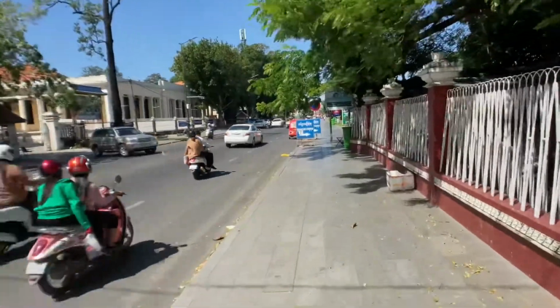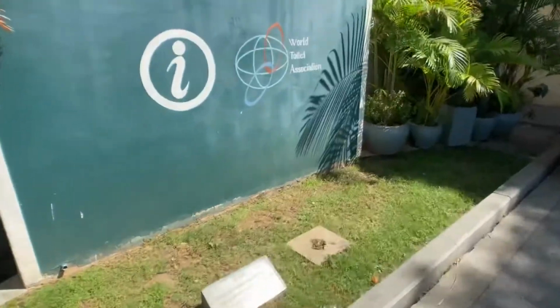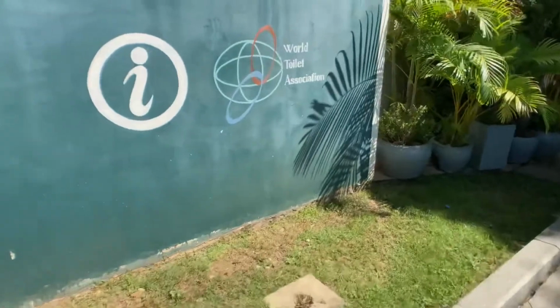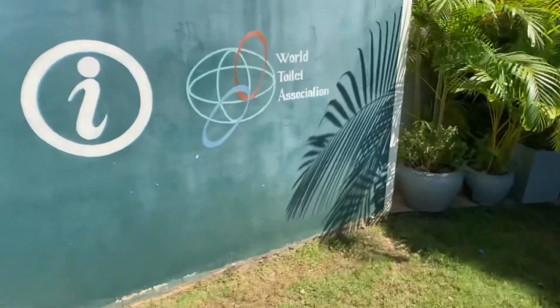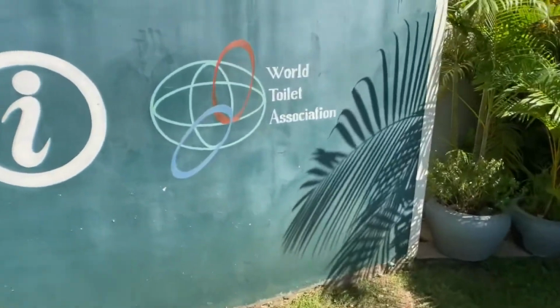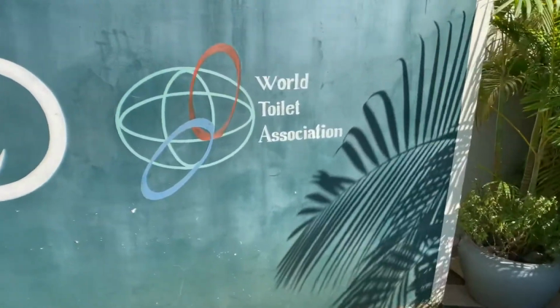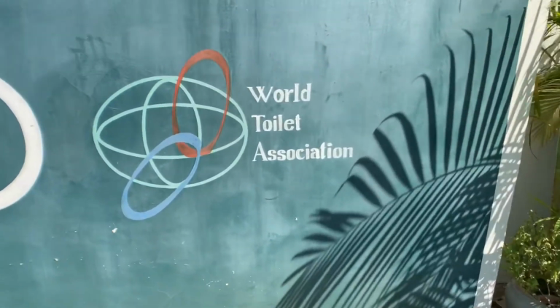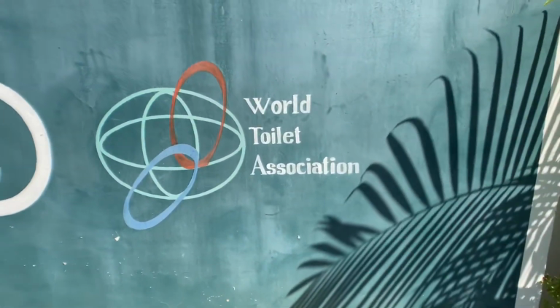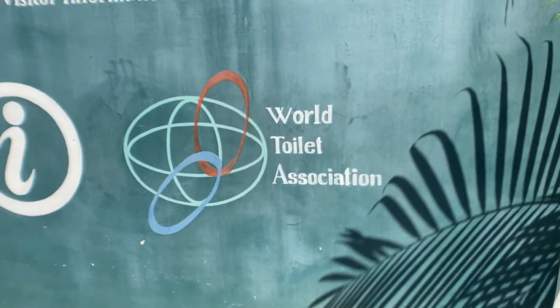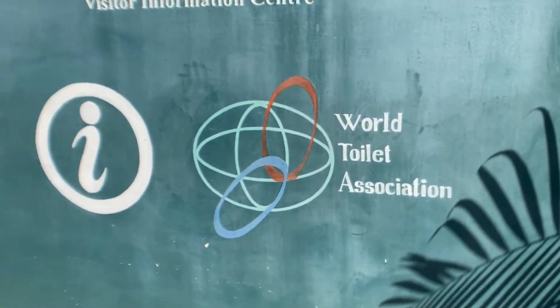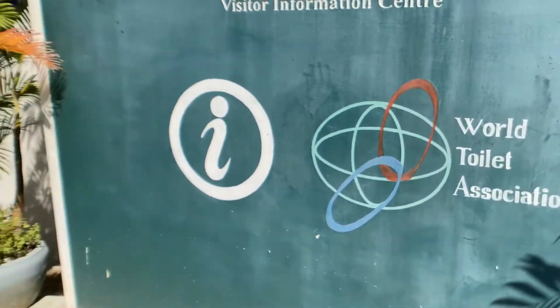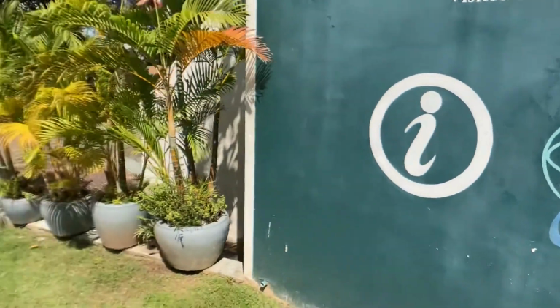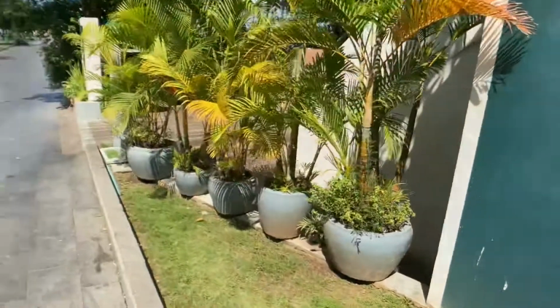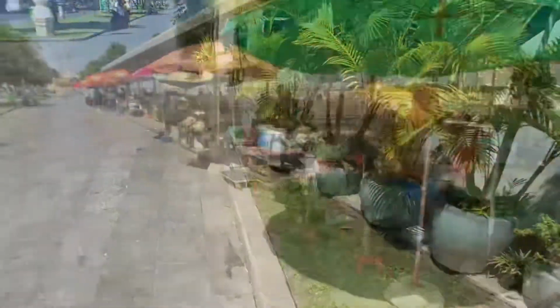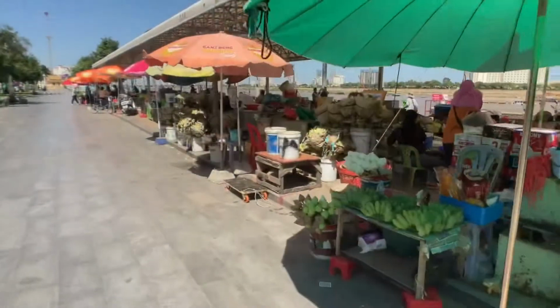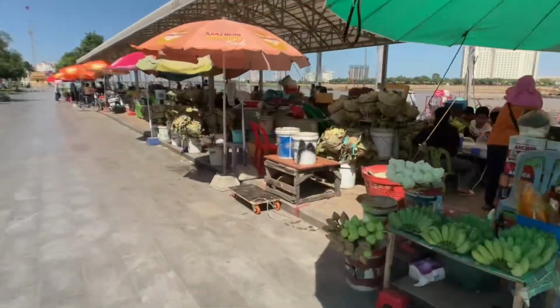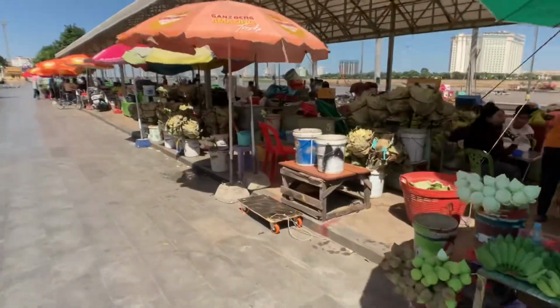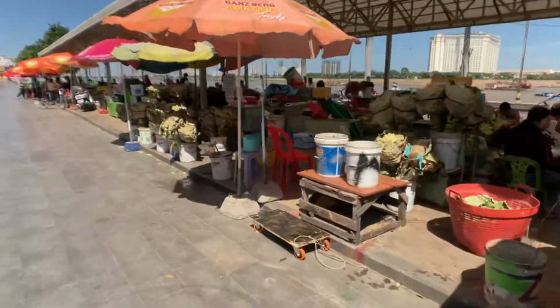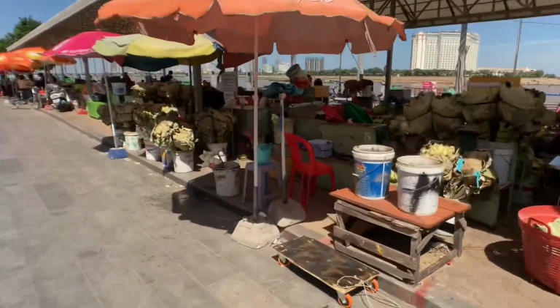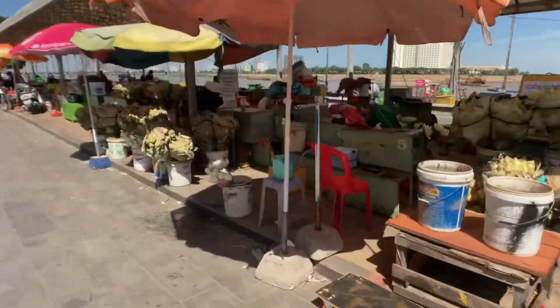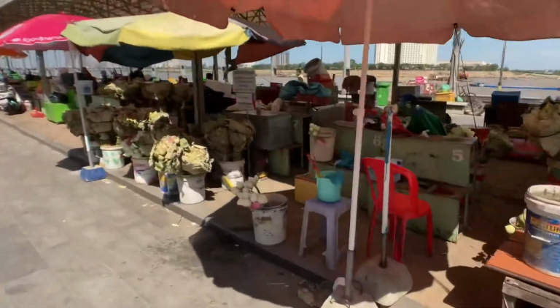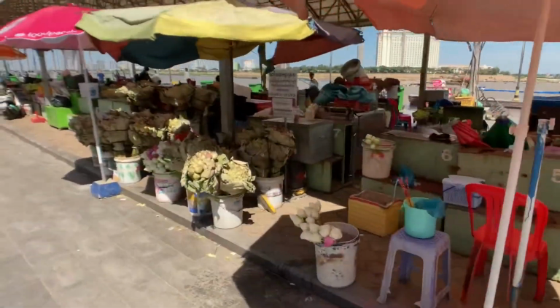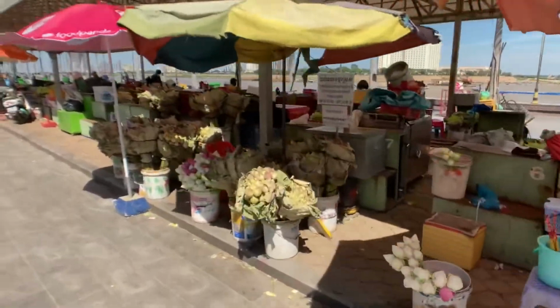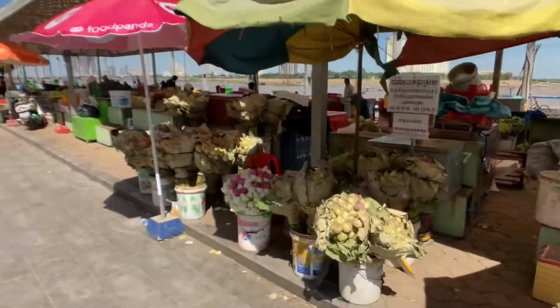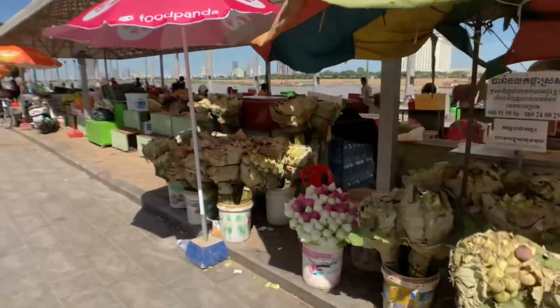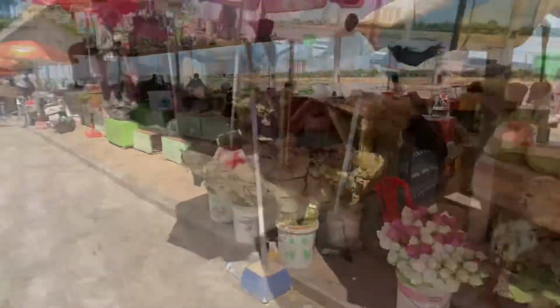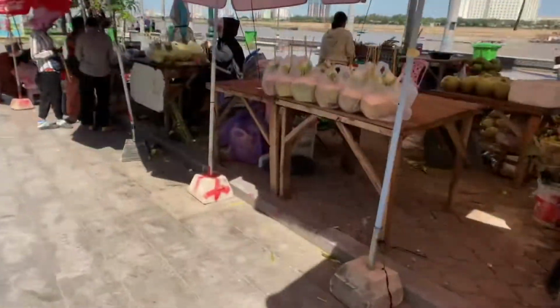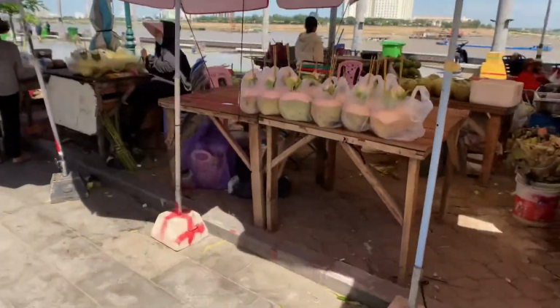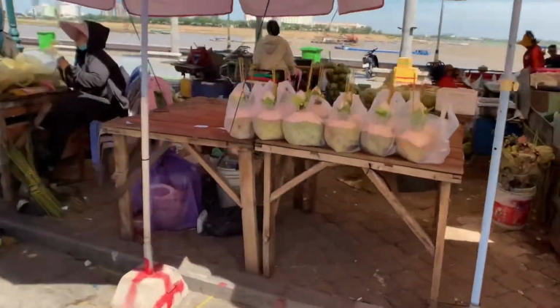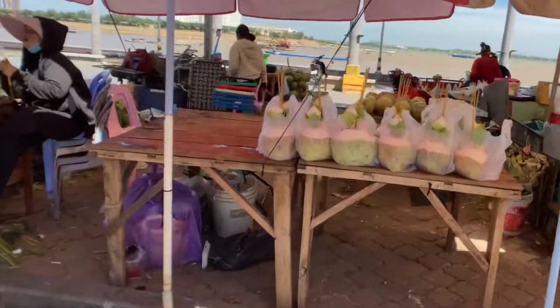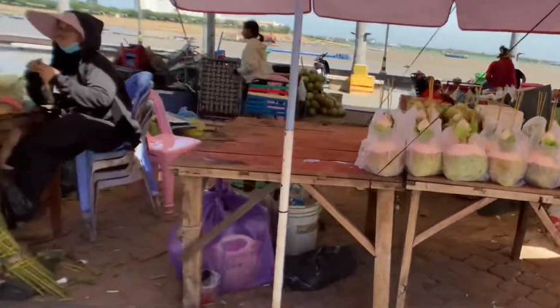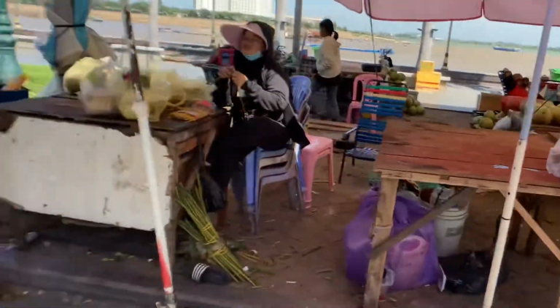I found the World Toilet Association. There's a little market set up right as the riverside starts. It's got a lot of different things. These are coconuts, coconut juice.